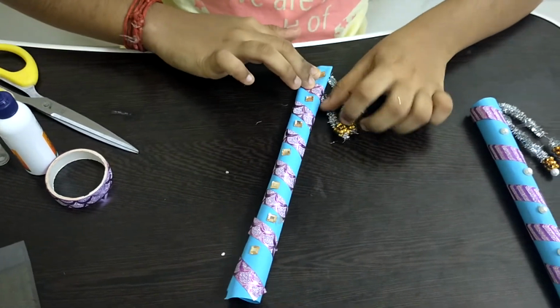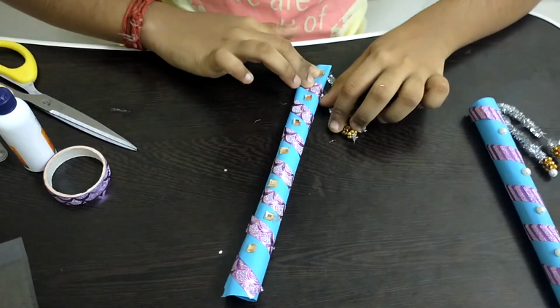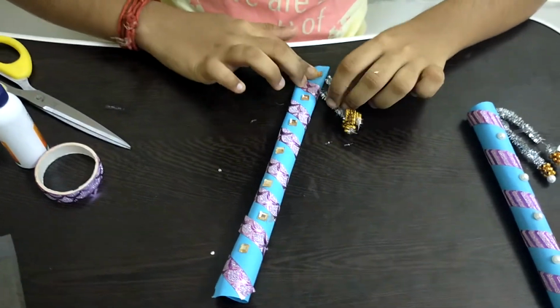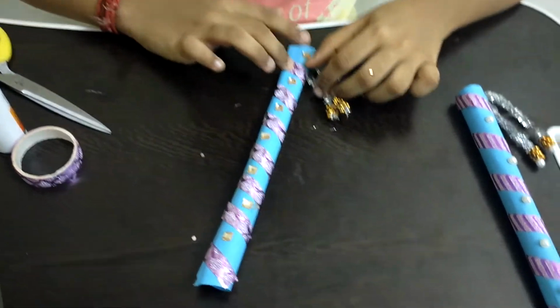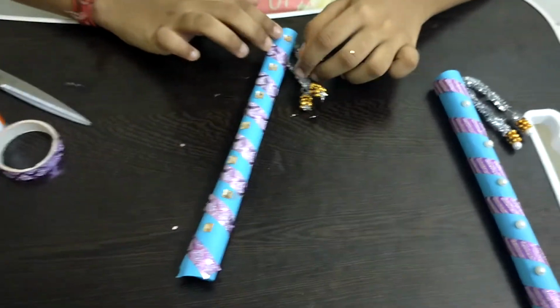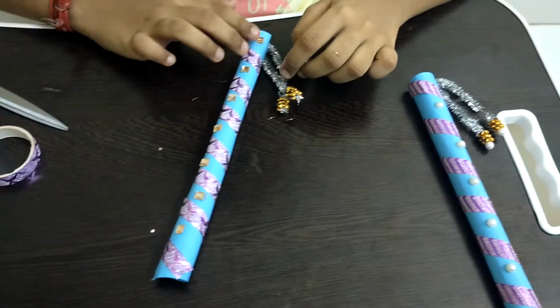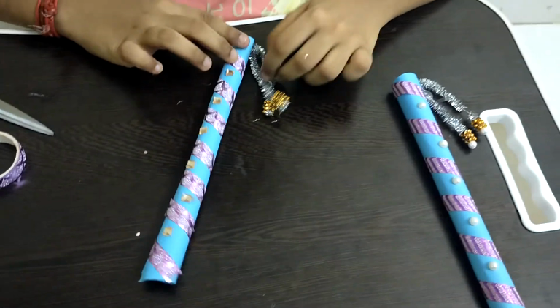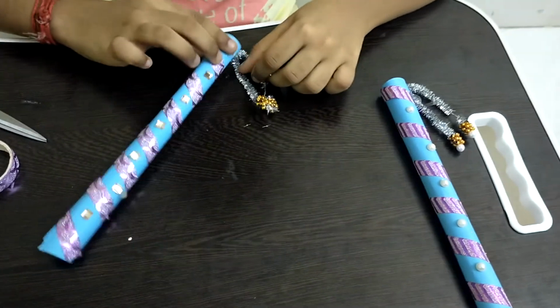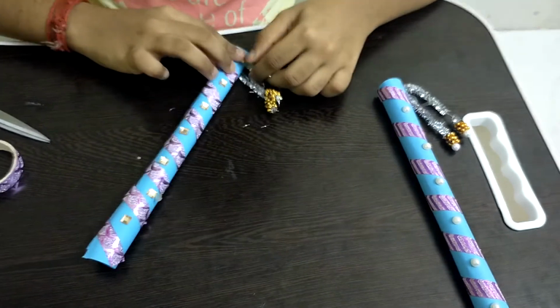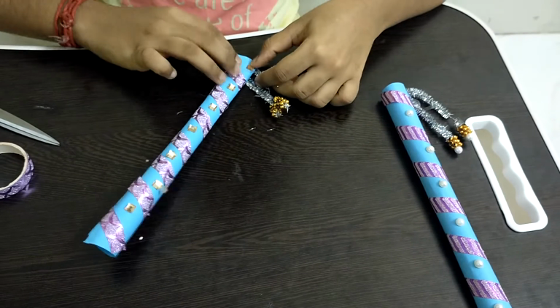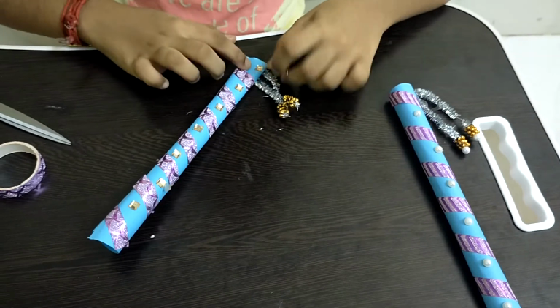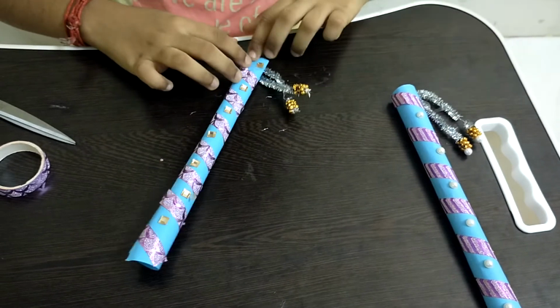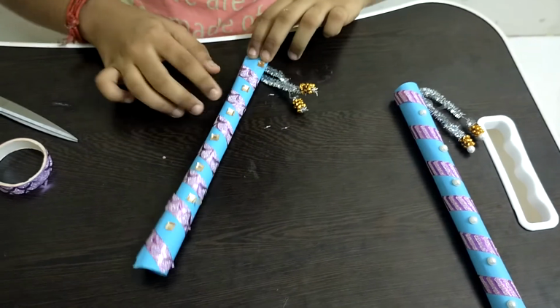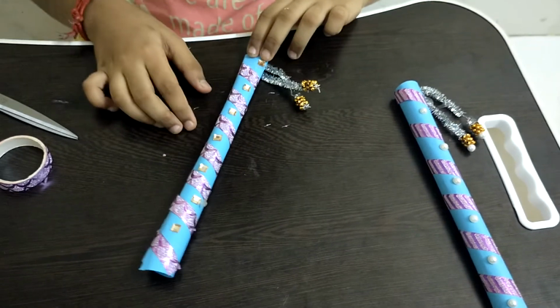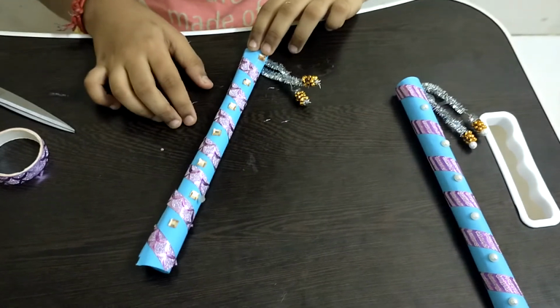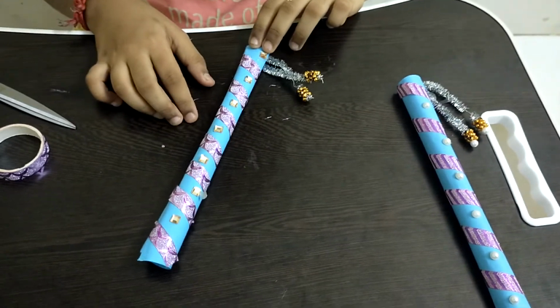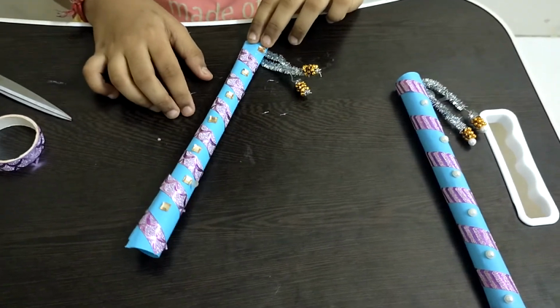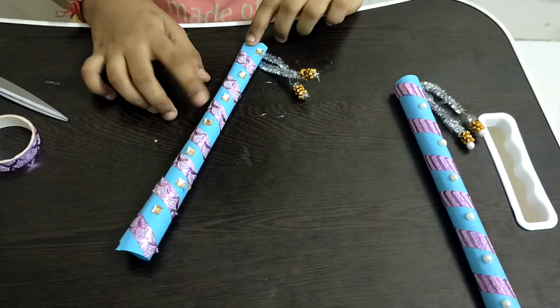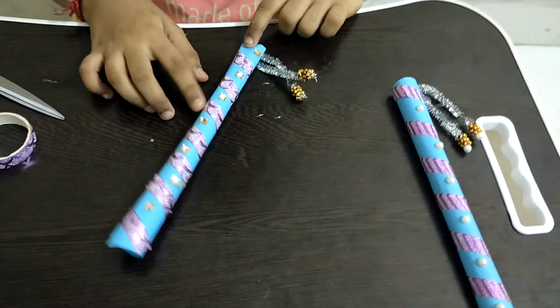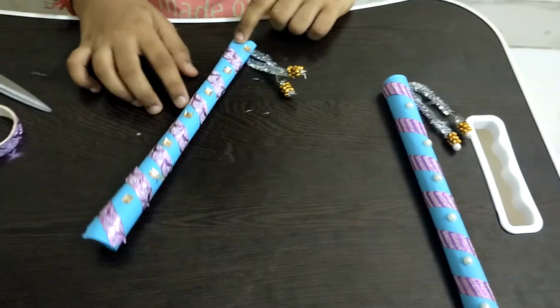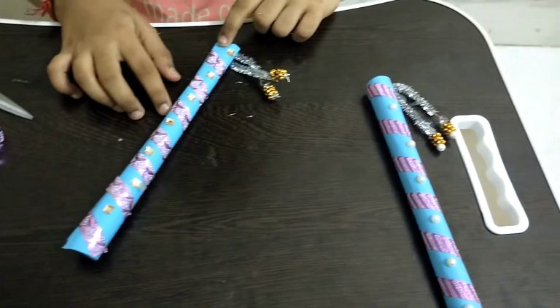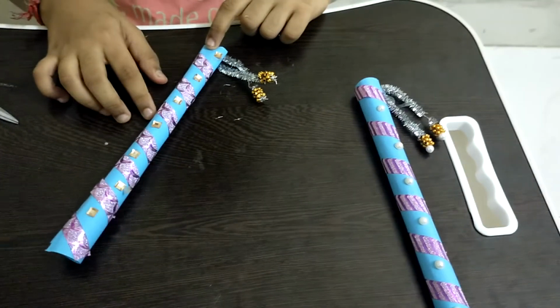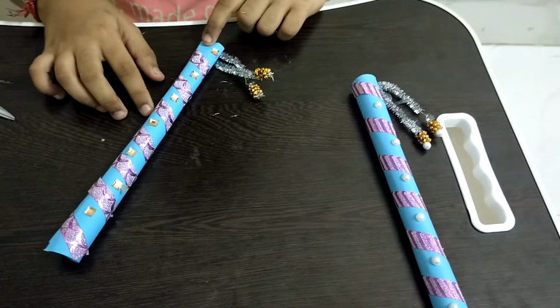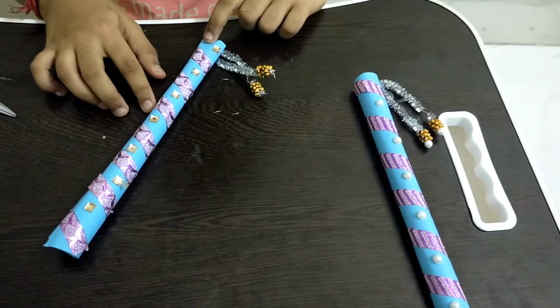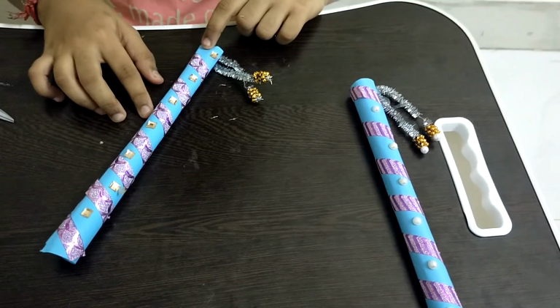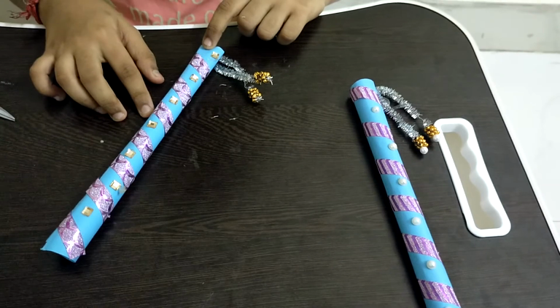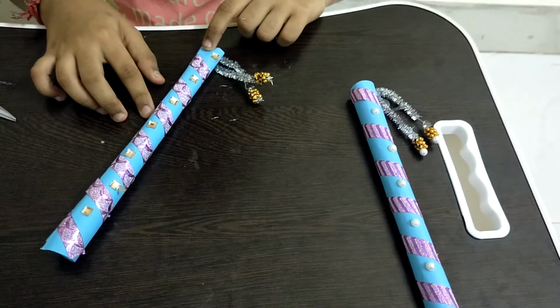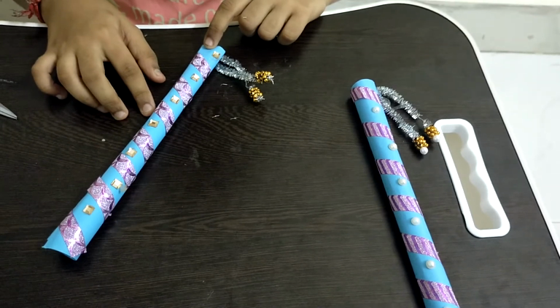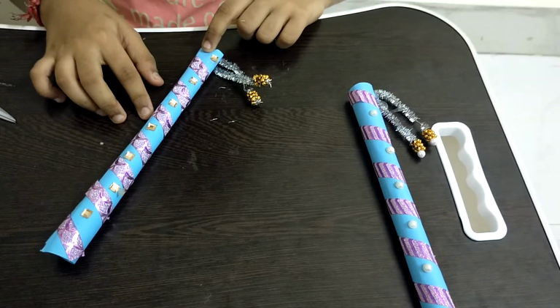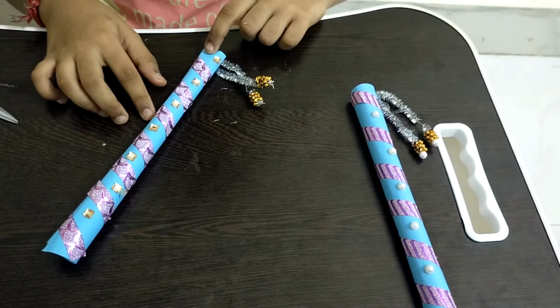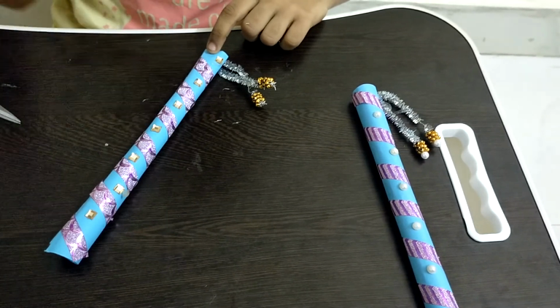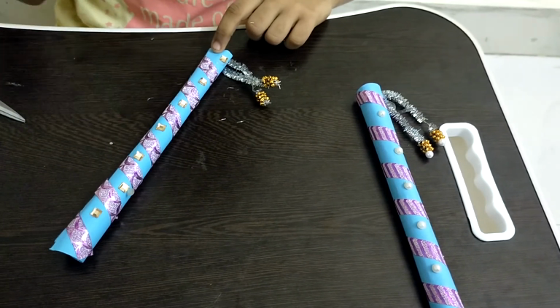We have to wait some time to dry, then it will stick well. So now our paper flute is ready! I hope you guys enjoyed this video and I will see you guys next time on Crafty Kids. Bye!